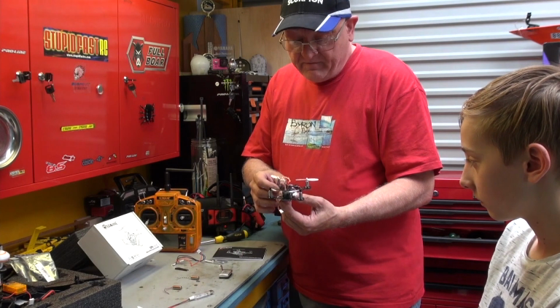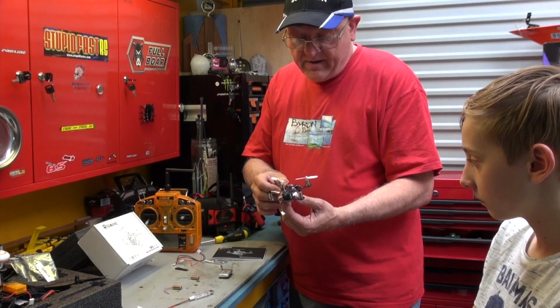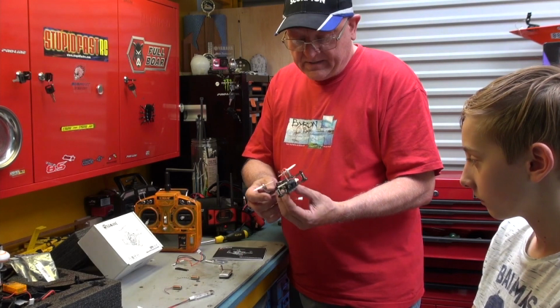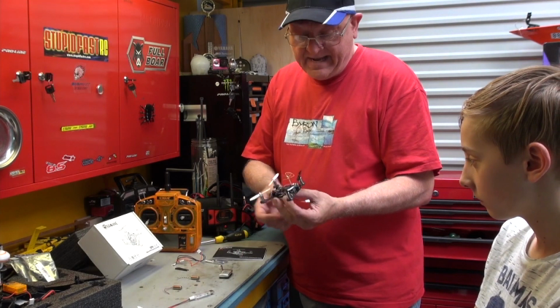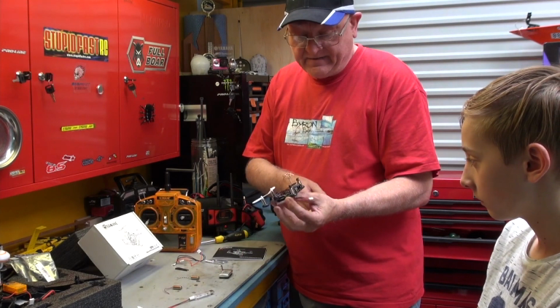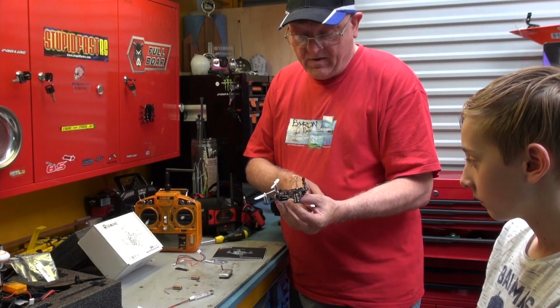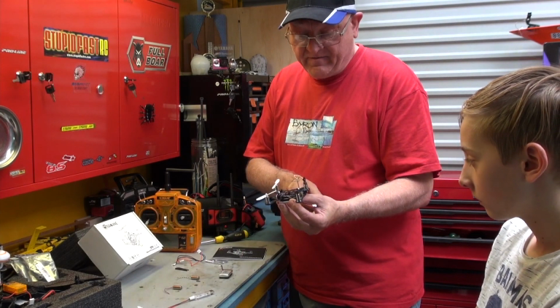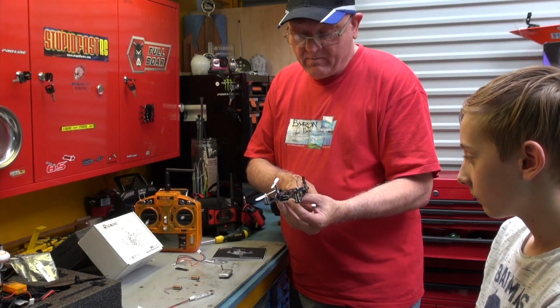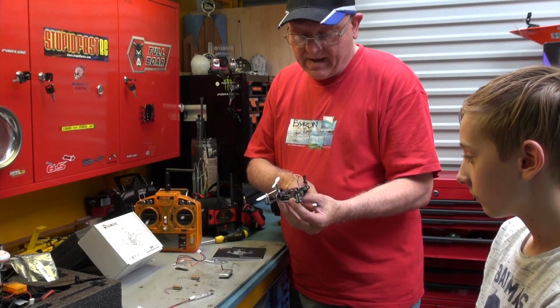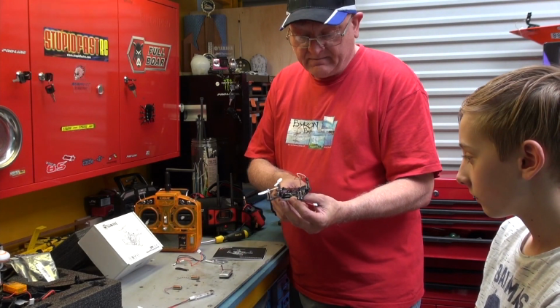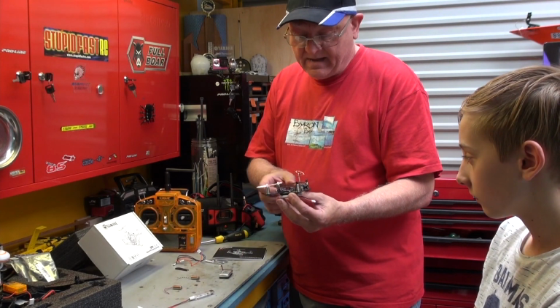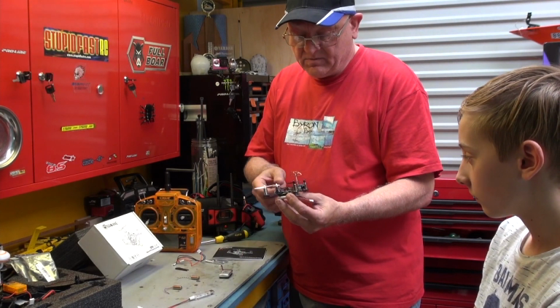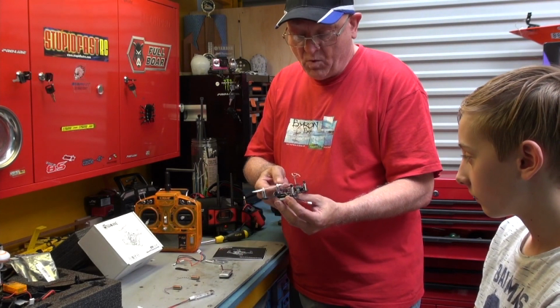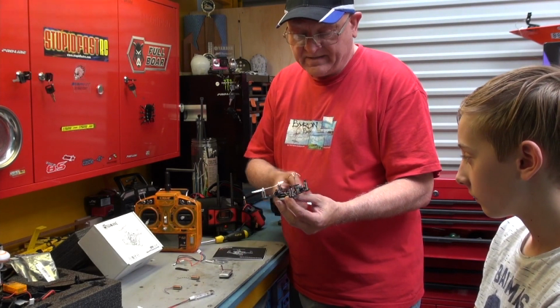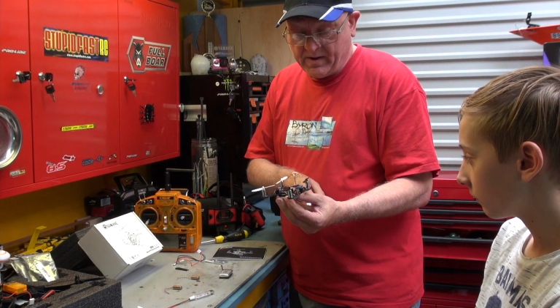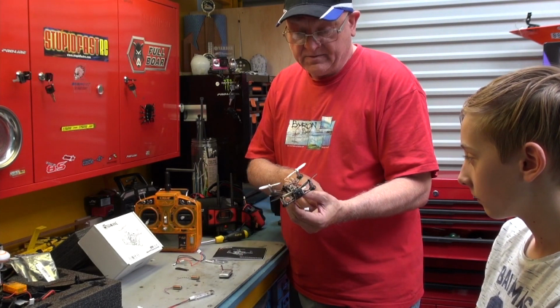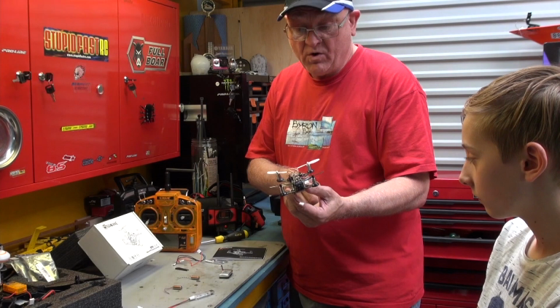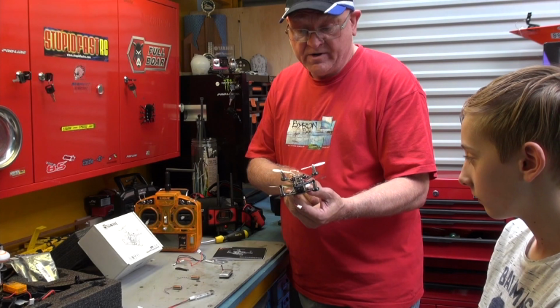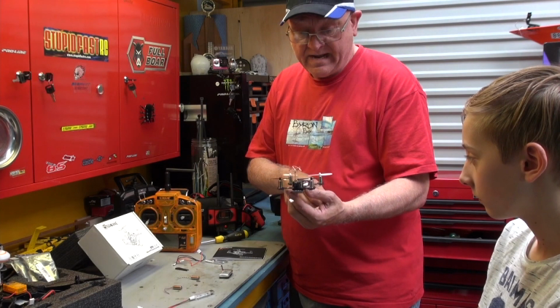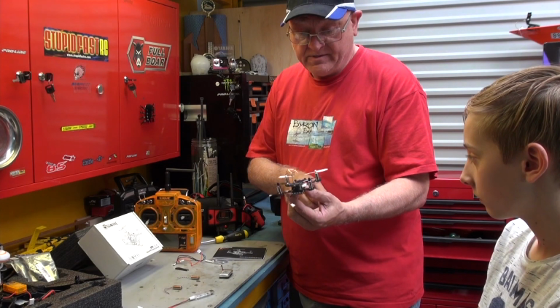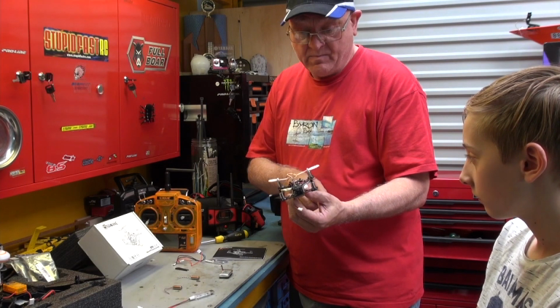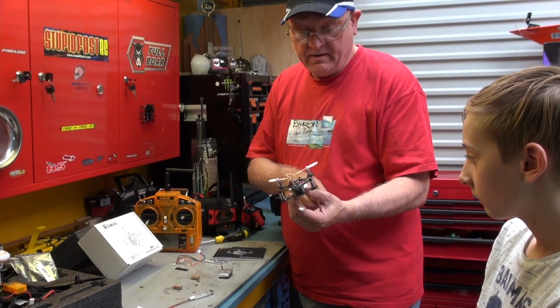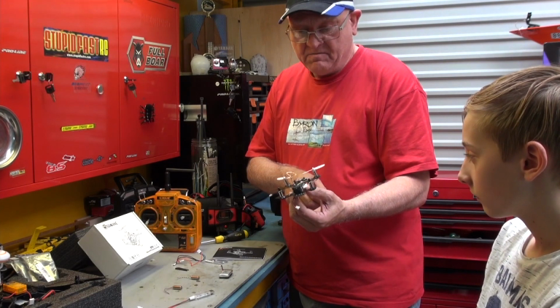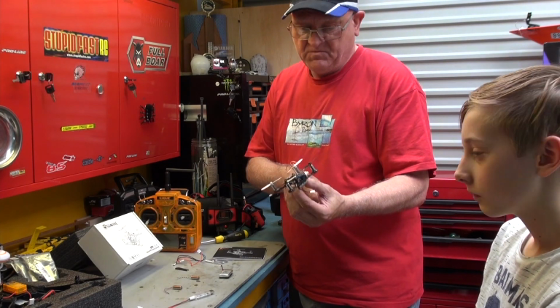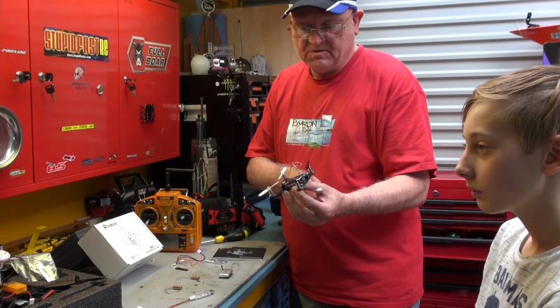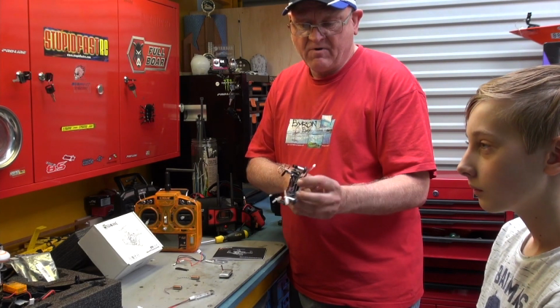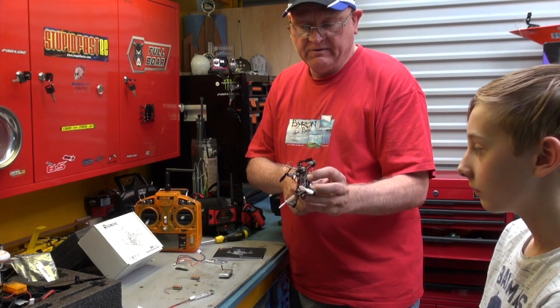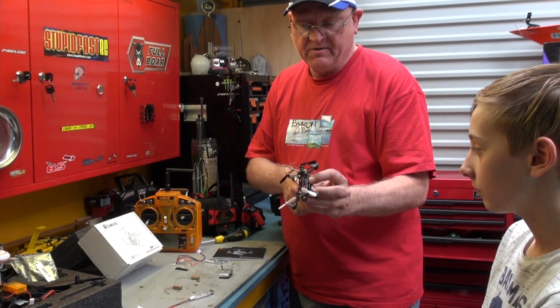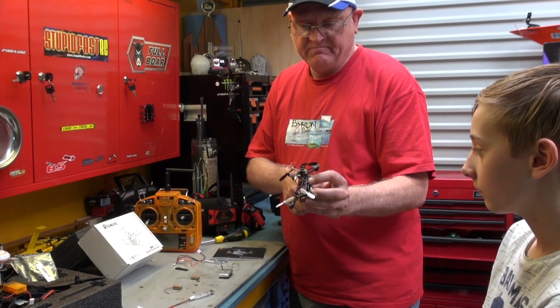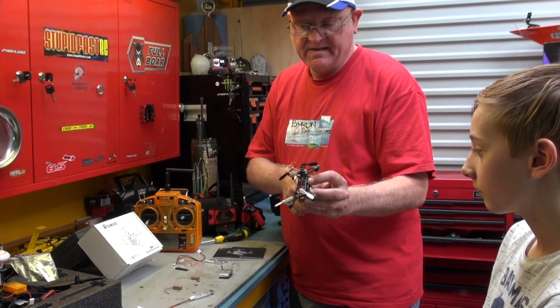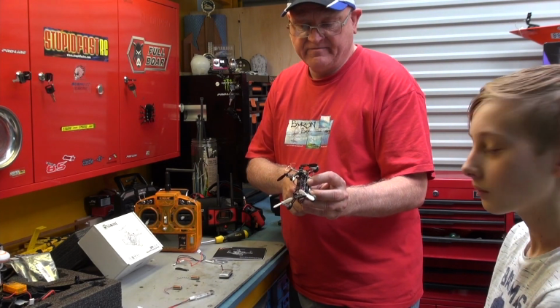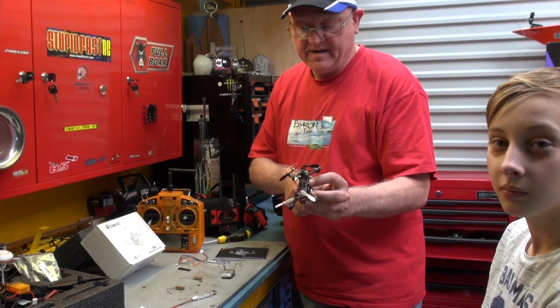Very nice, easy to fly, very robust. Small plastic propellers — not going to do any damage to anybody. It's going to be just a great little thing. Fantastic for the money.